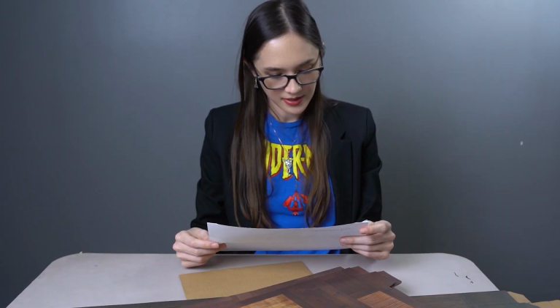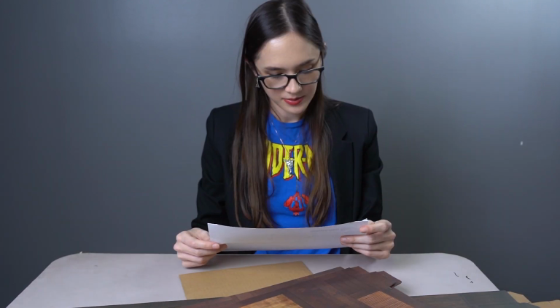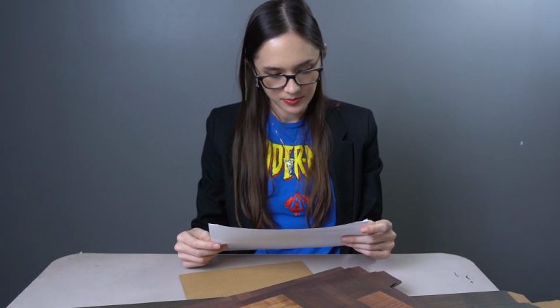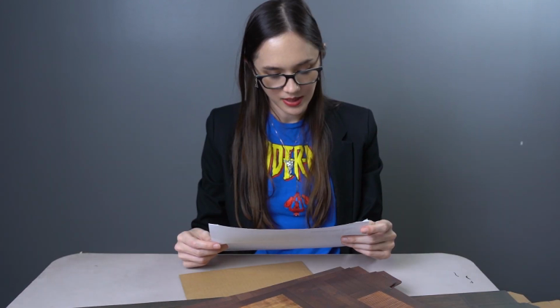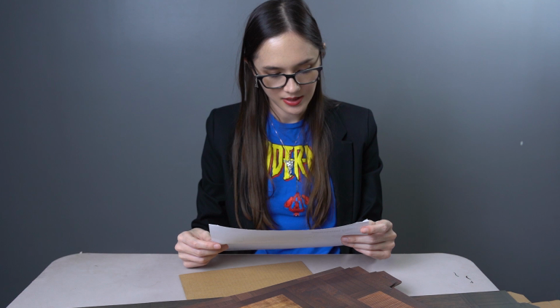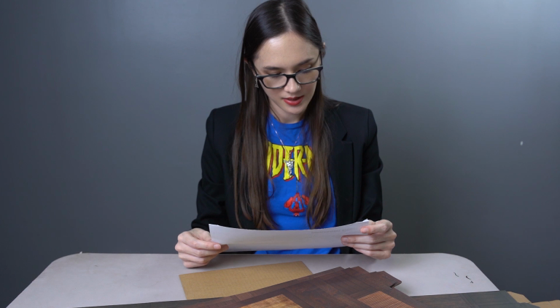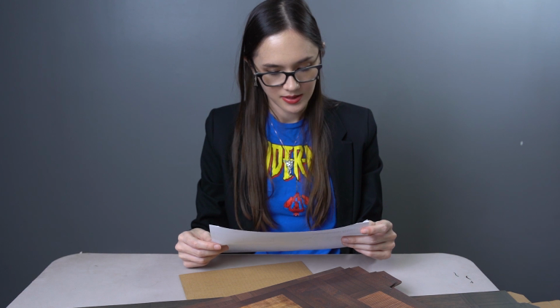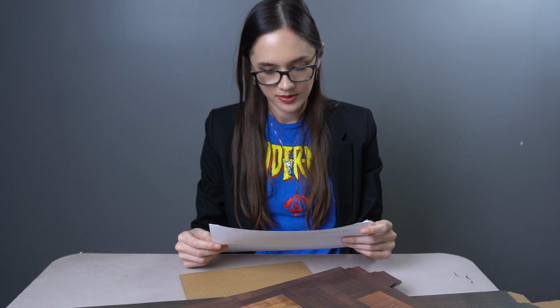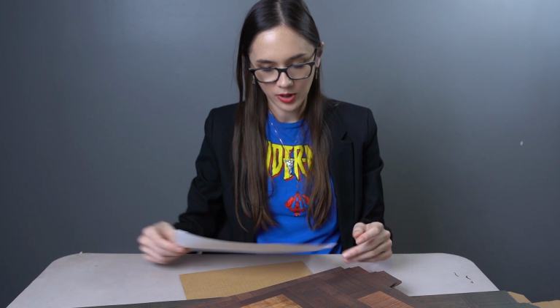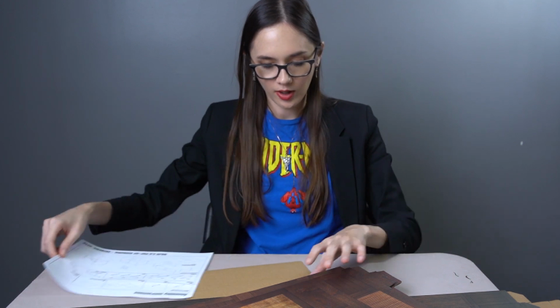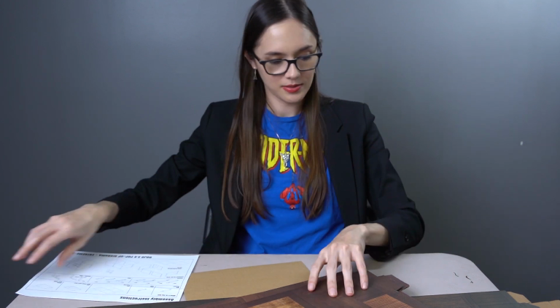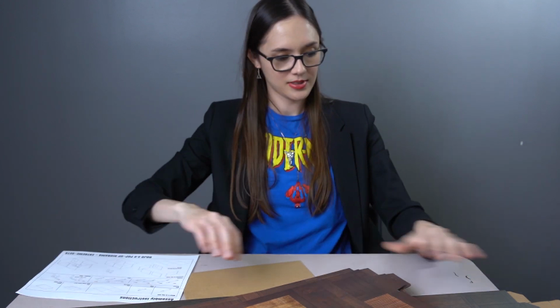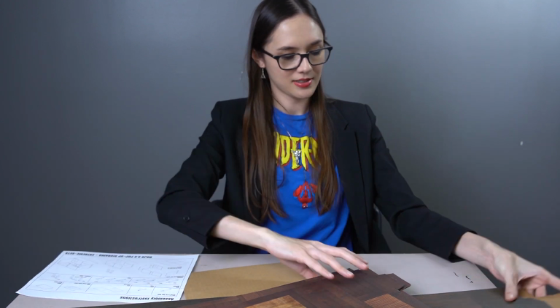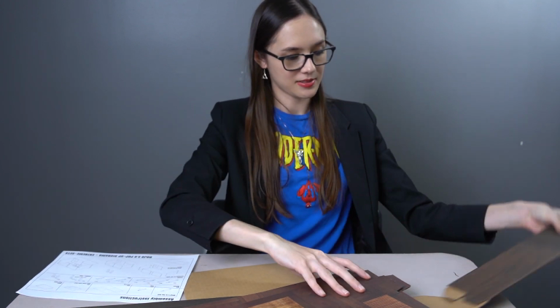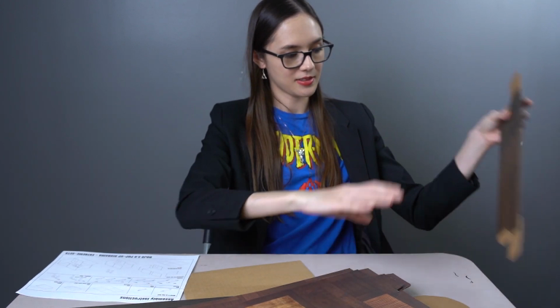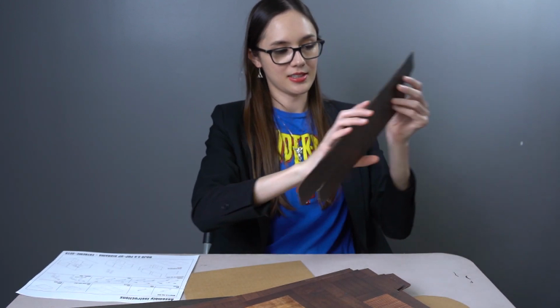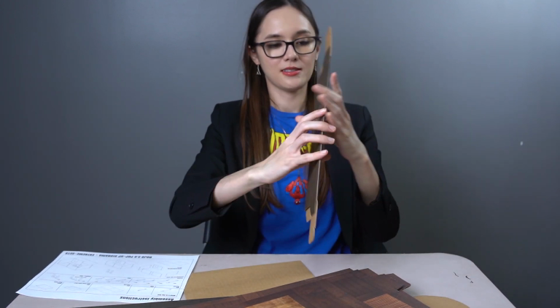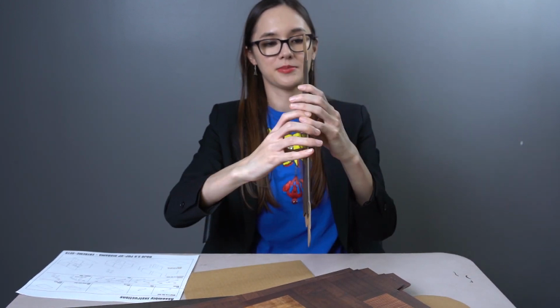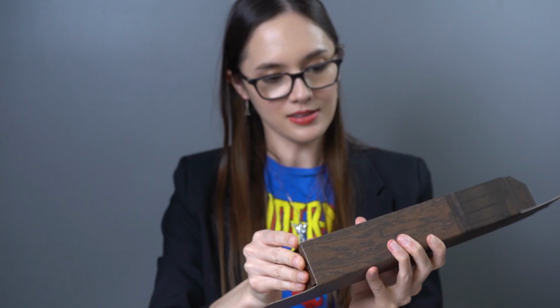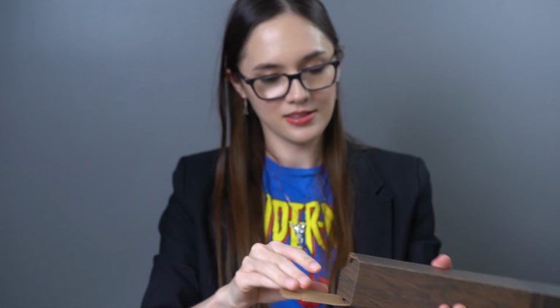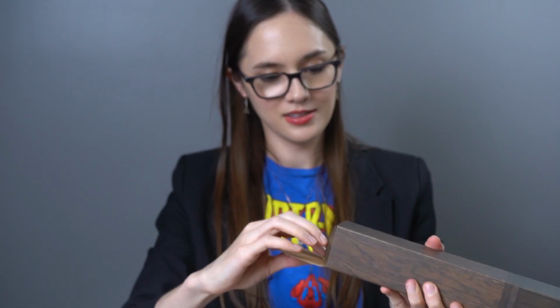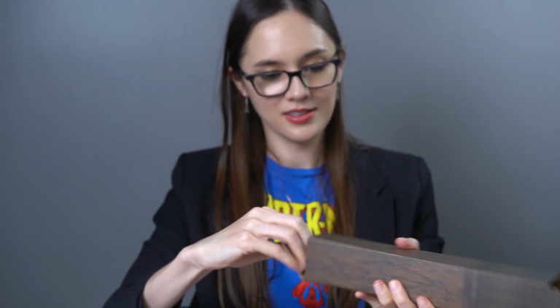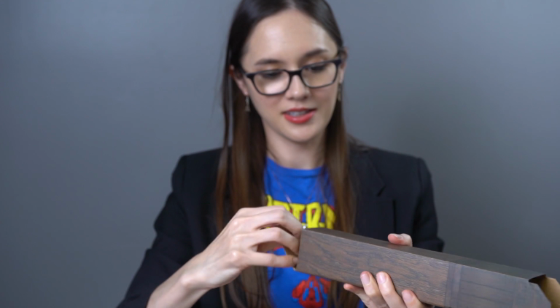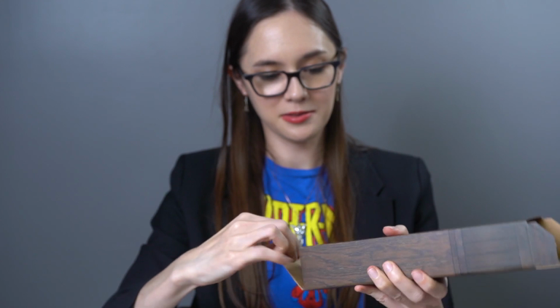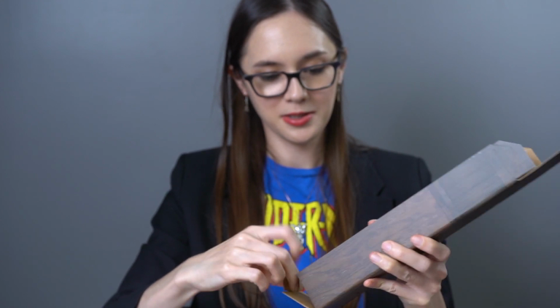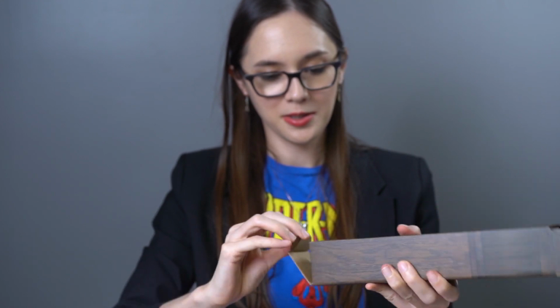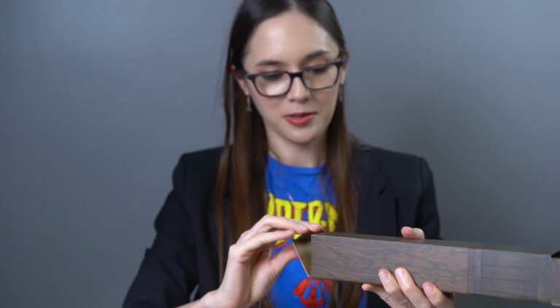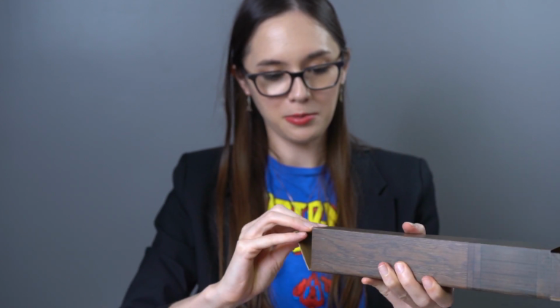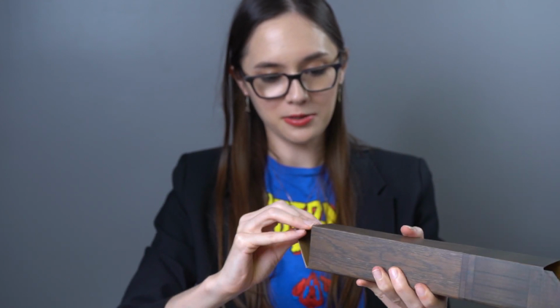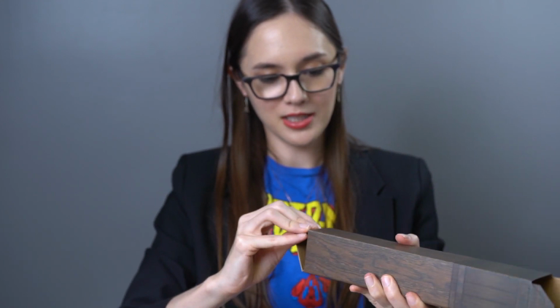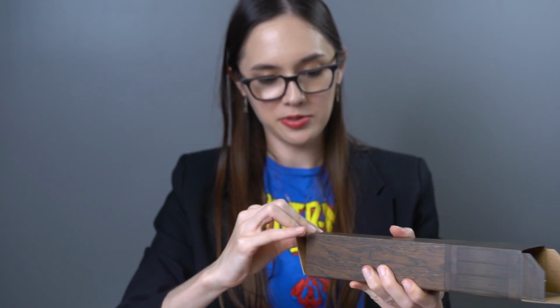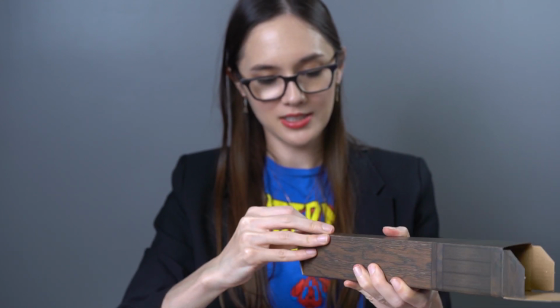Let us make some columns. Nice wood grain print.